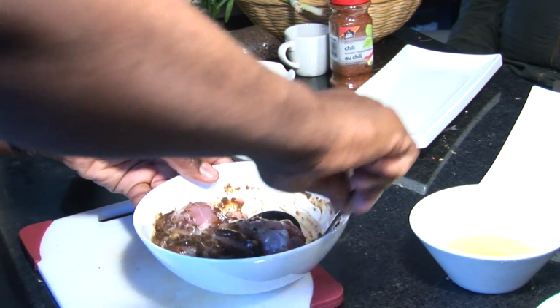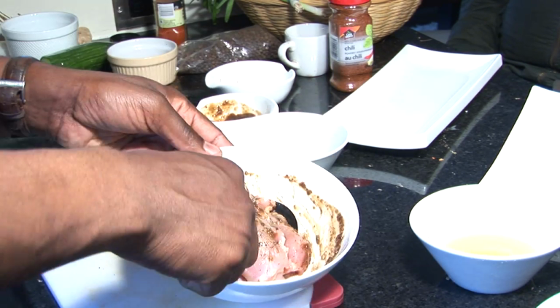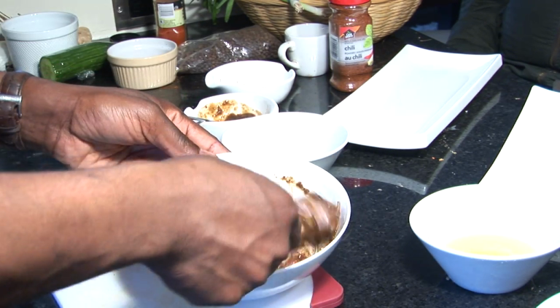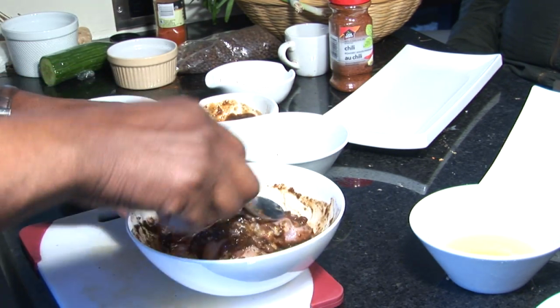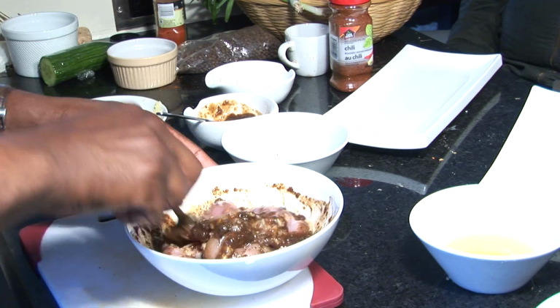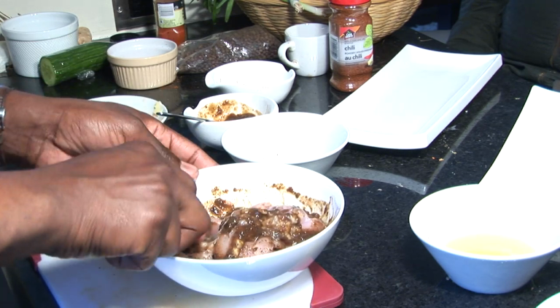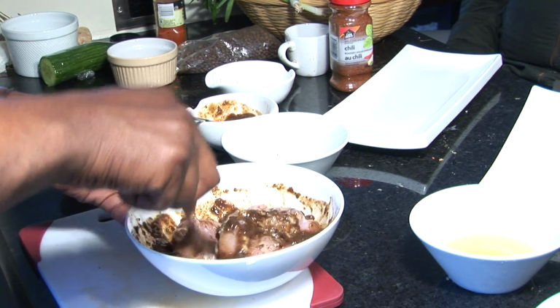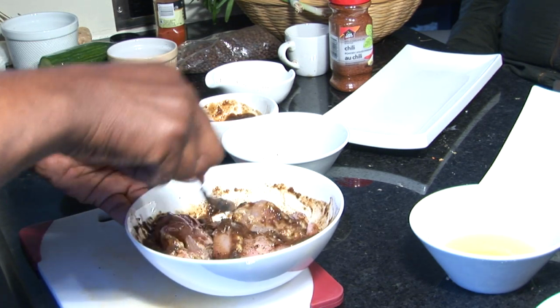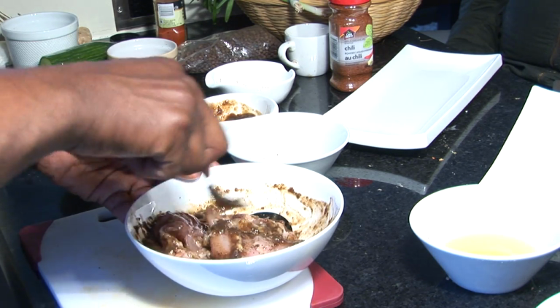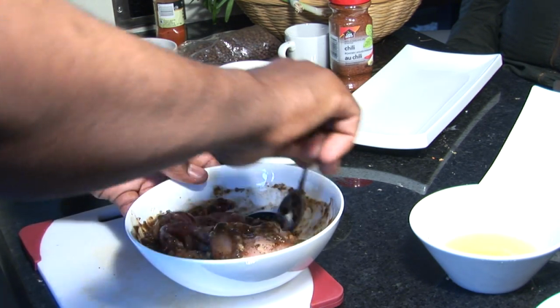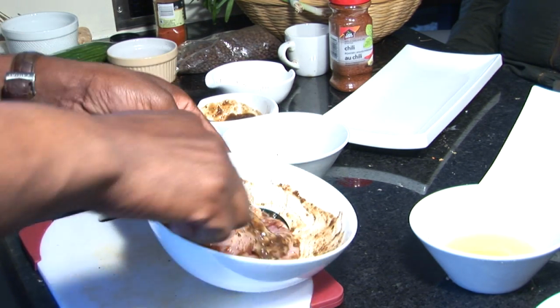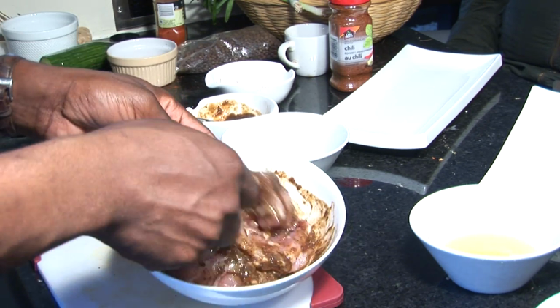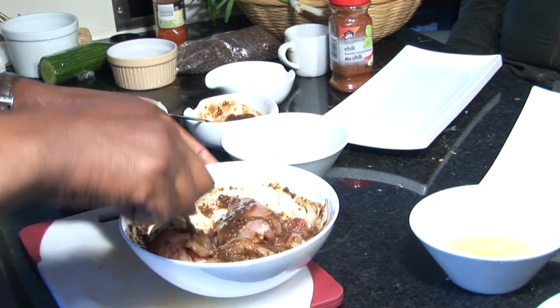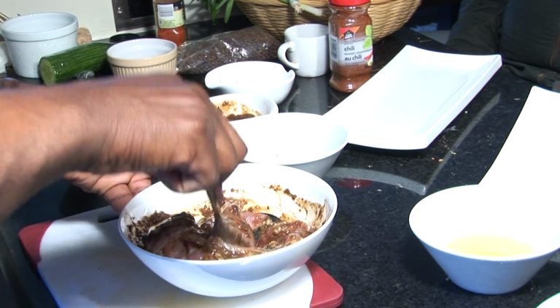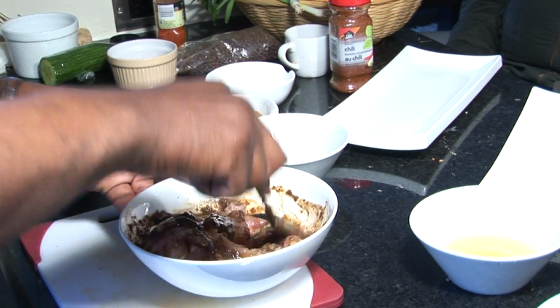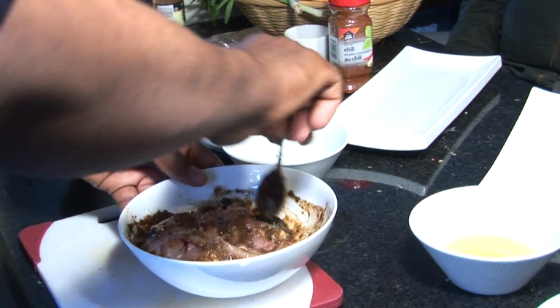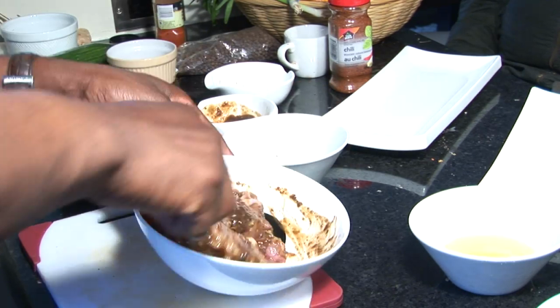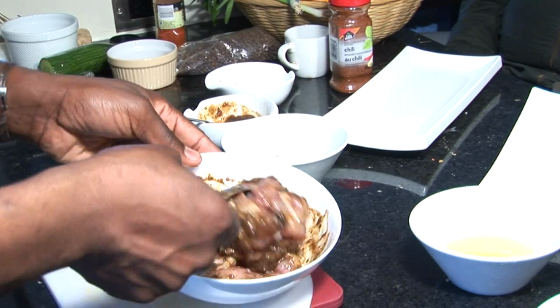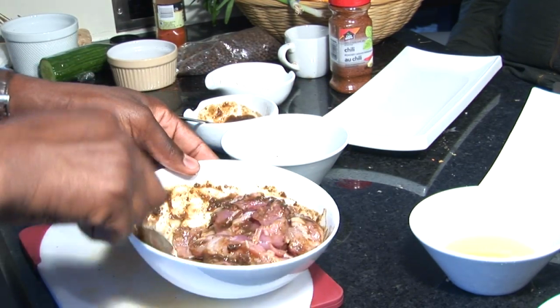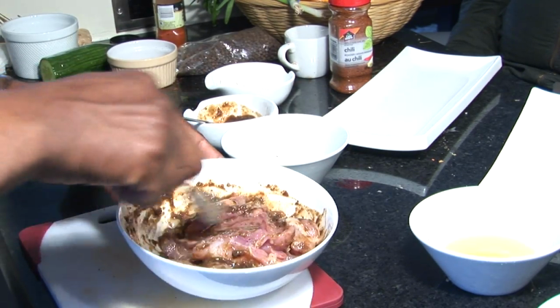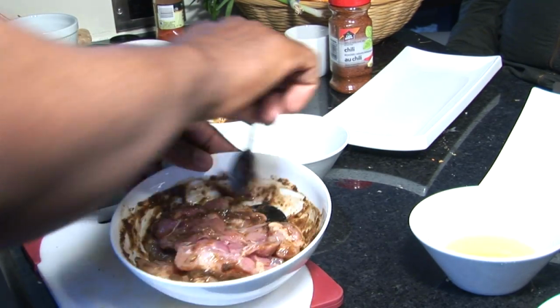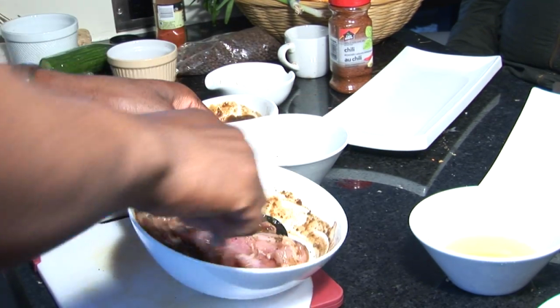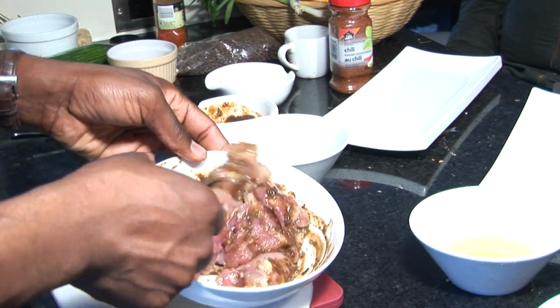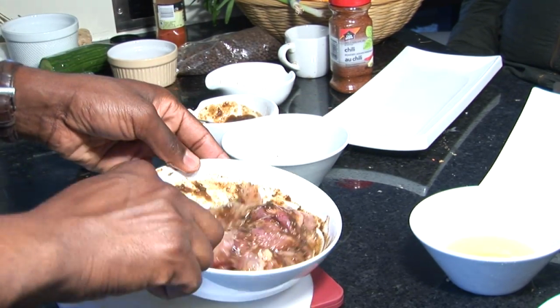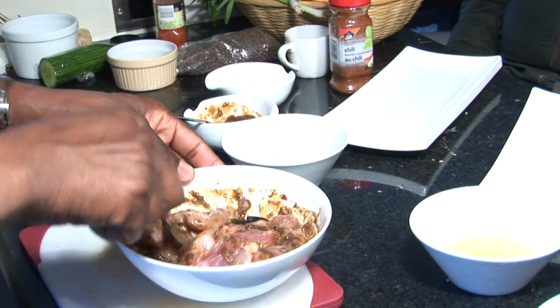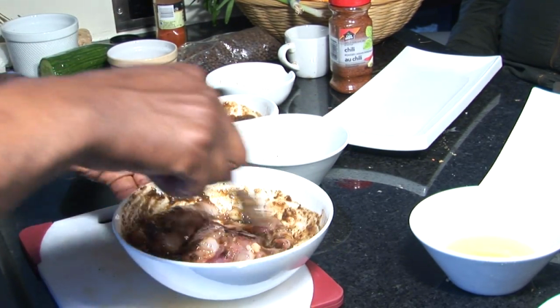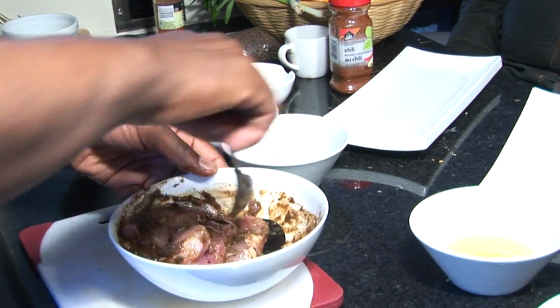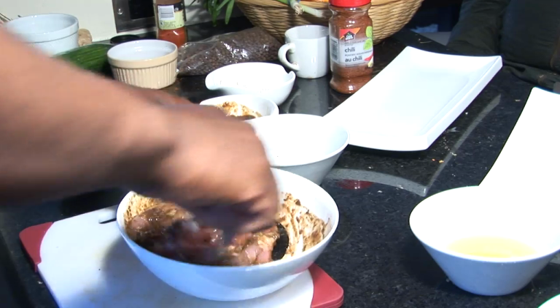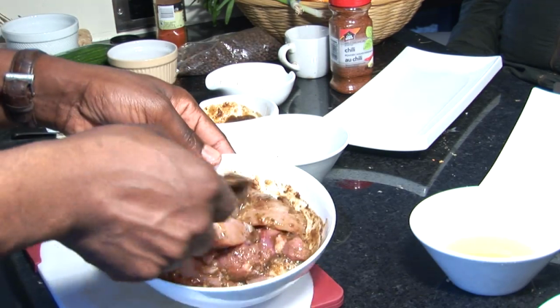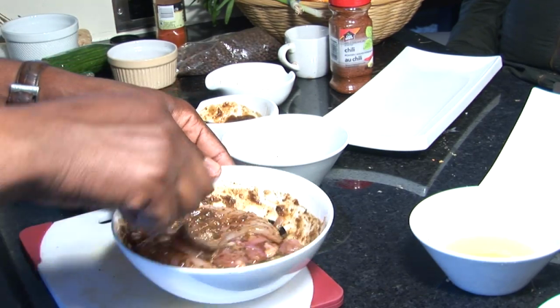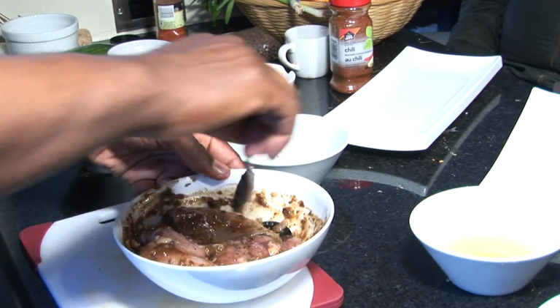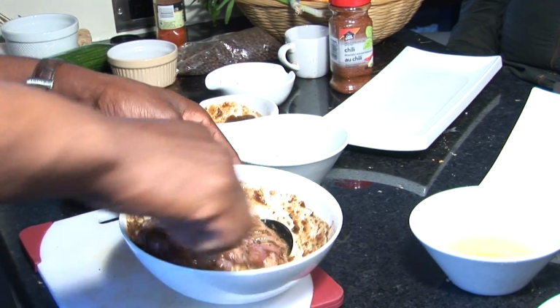The next step is just going to pan-sear these — about three minutes on each side. Then we're going to make our quinoa salad. And there you have it, that's your chicken thigh with your quinoa and kidney bean salad.